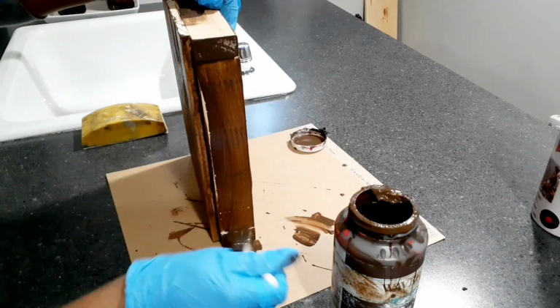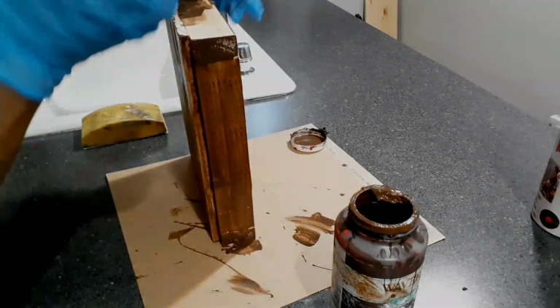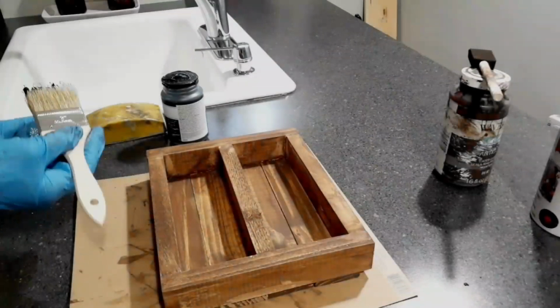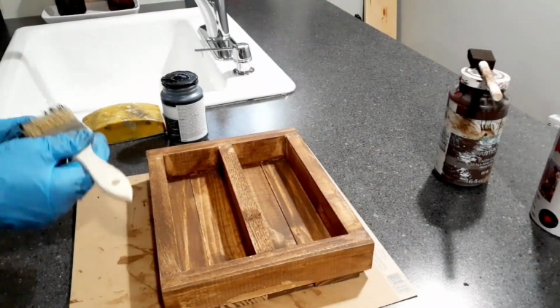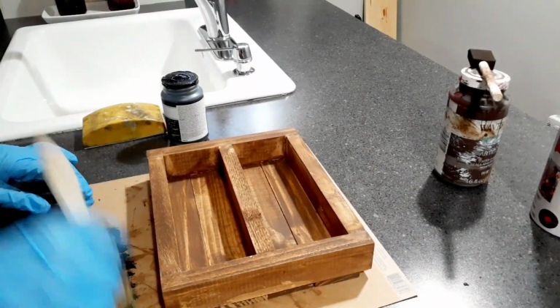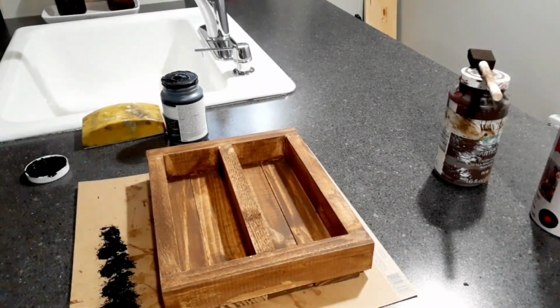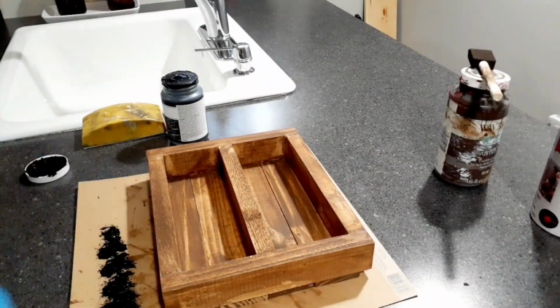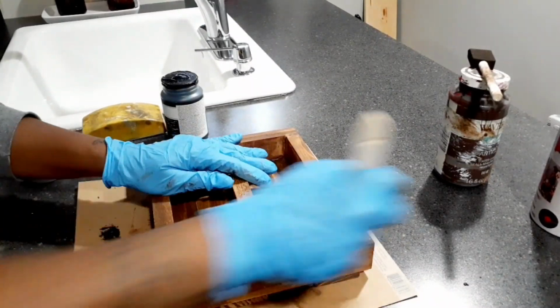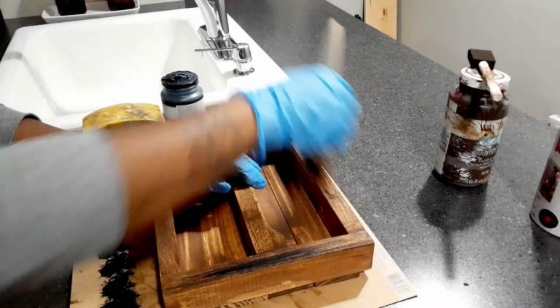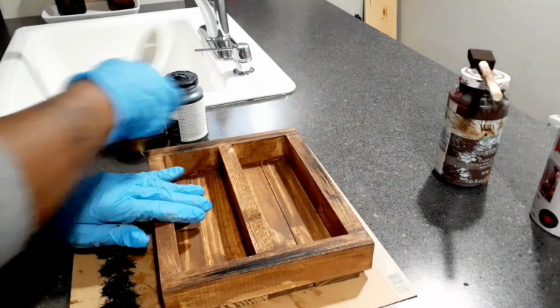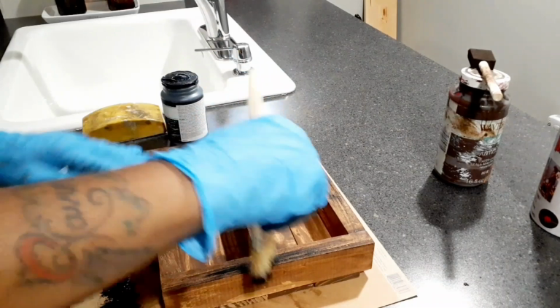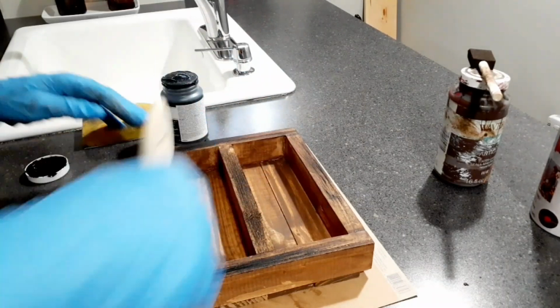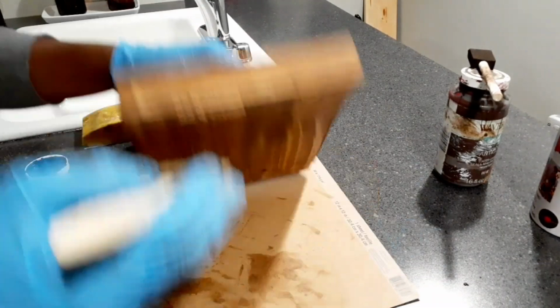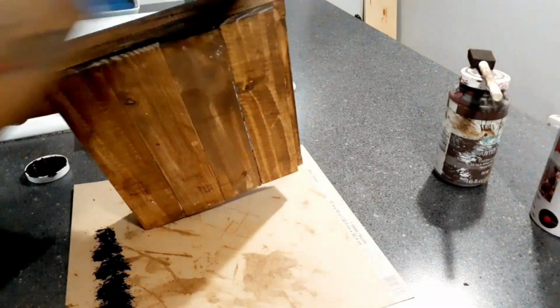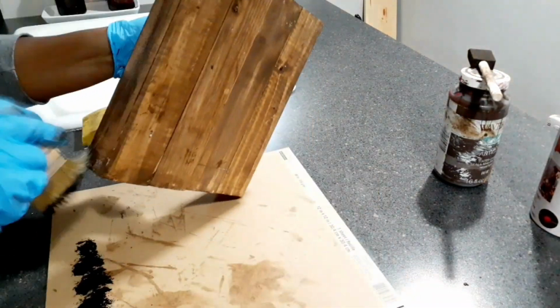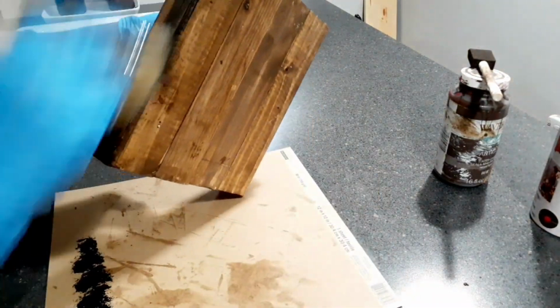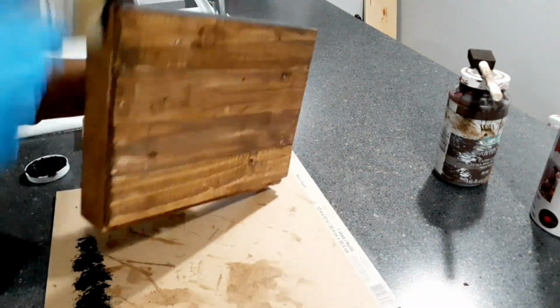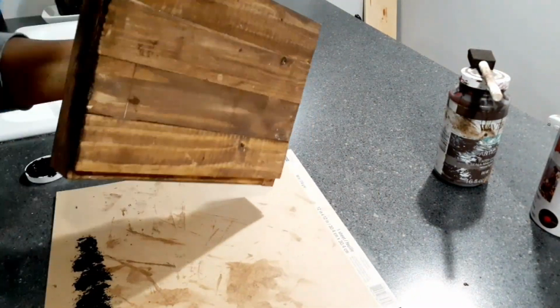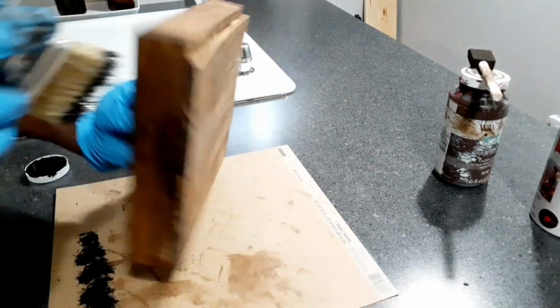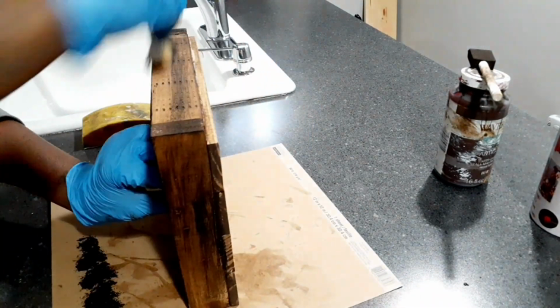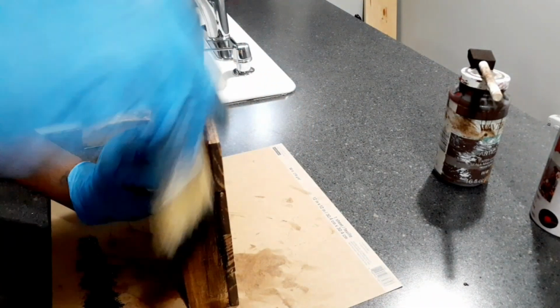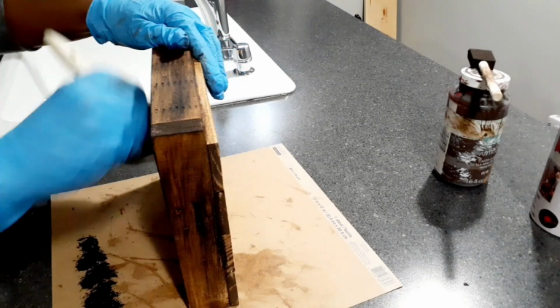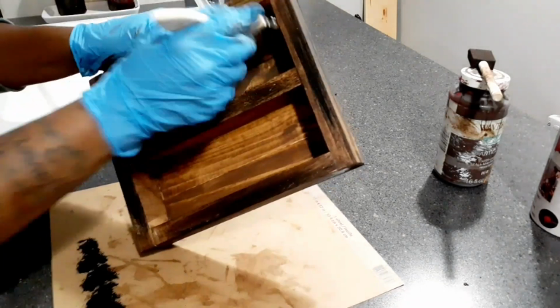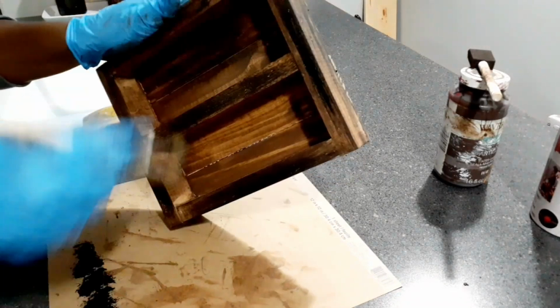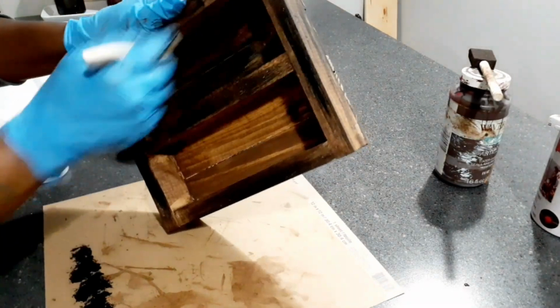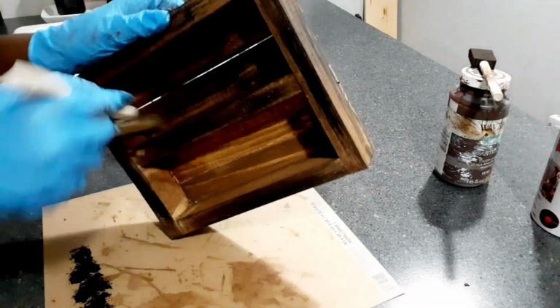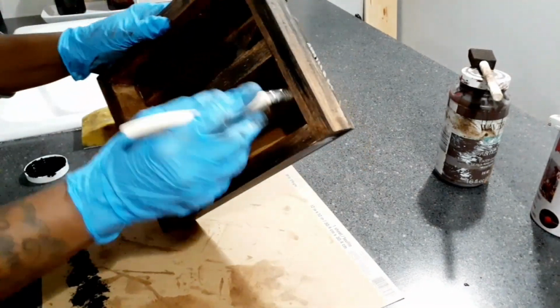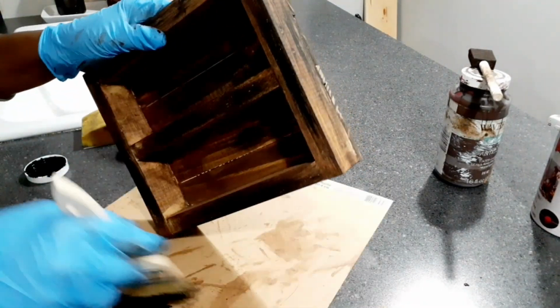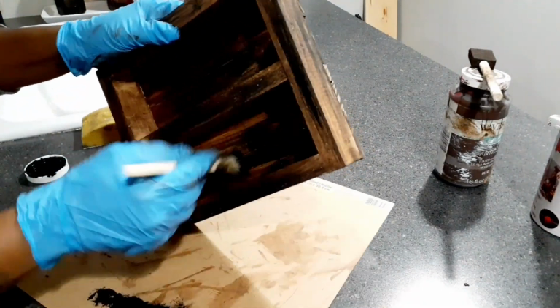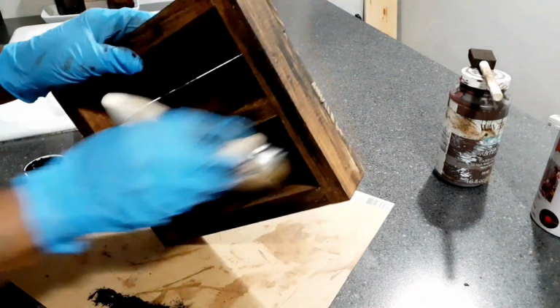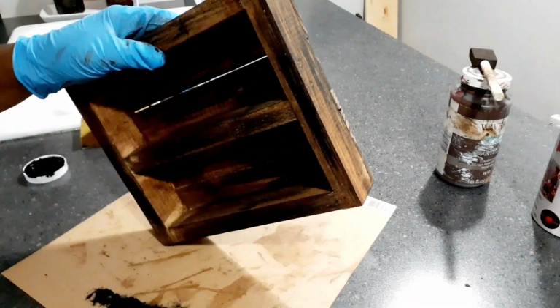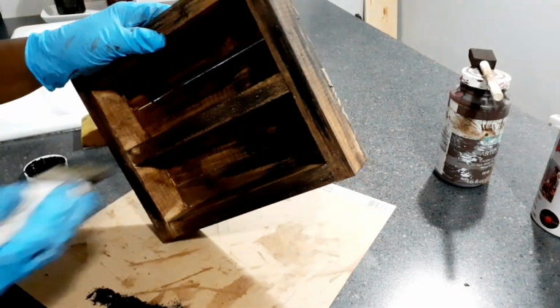Once I get done staining my box, I'm going to take some black chalk paint and dry brush it over my box to give it an old look, because that's what I'm going for with all my Halloween stuff — that rustic look.